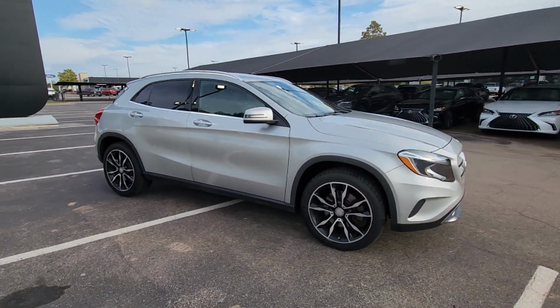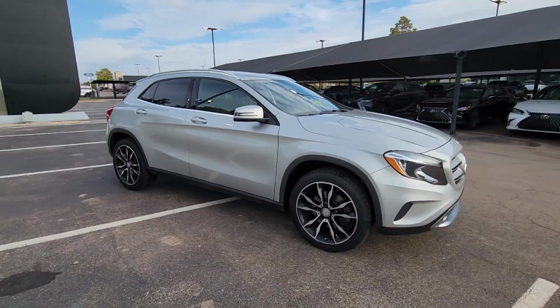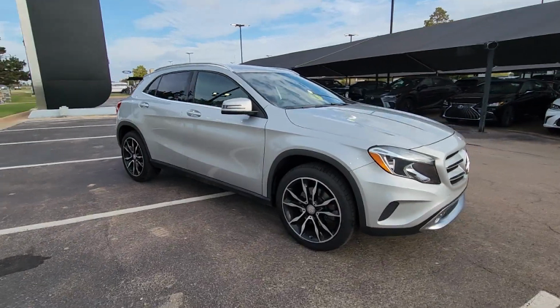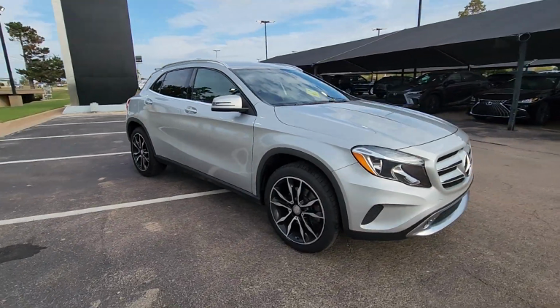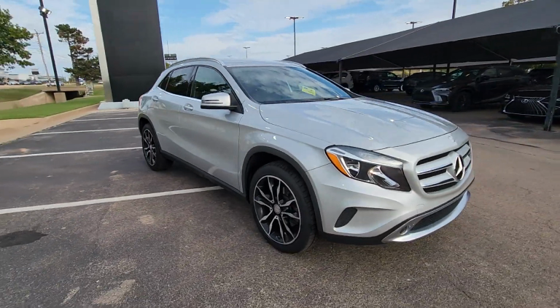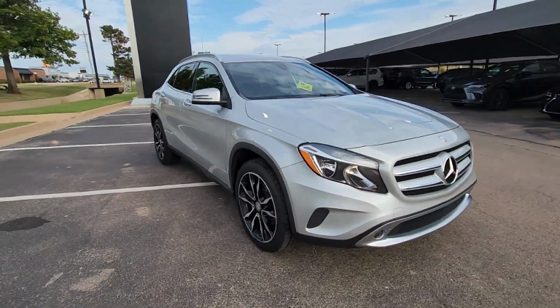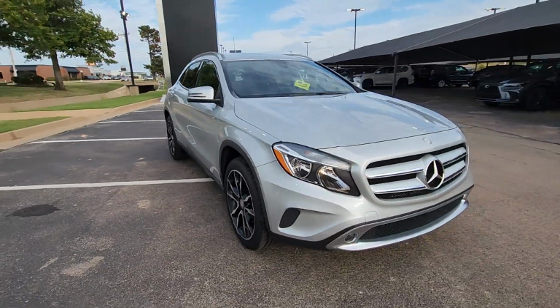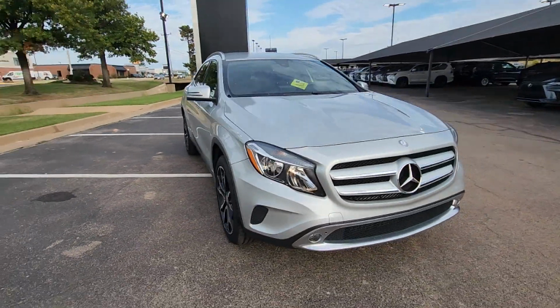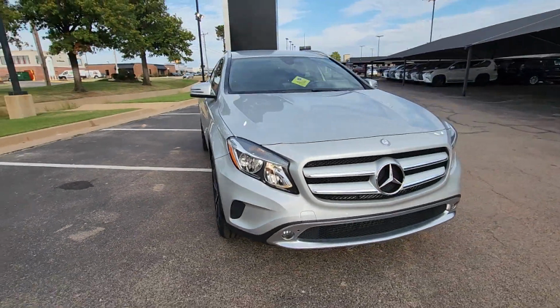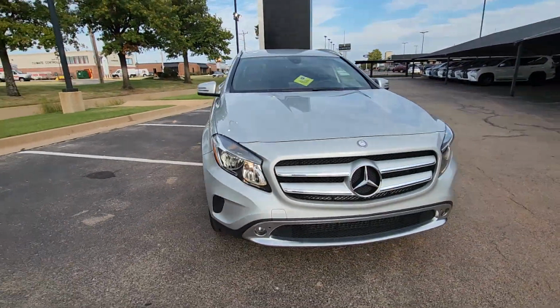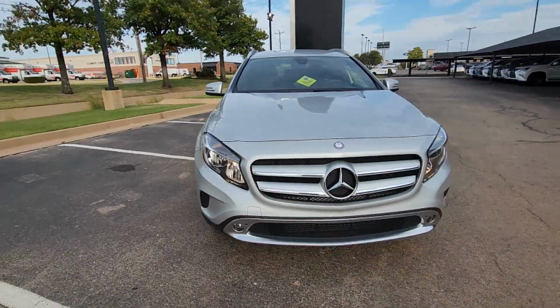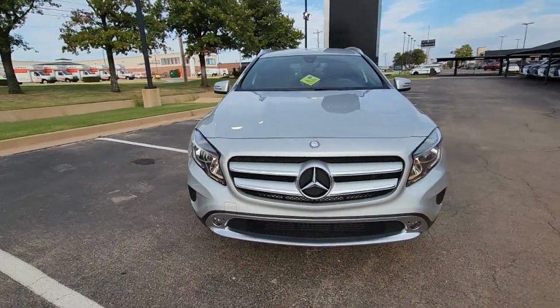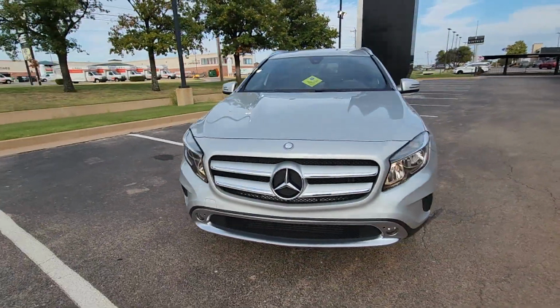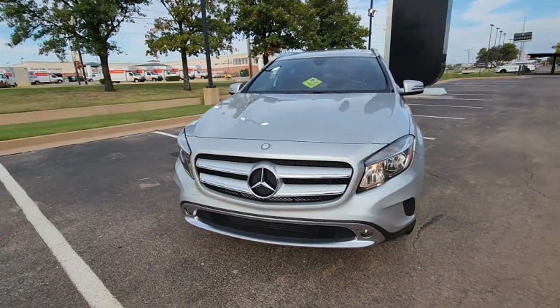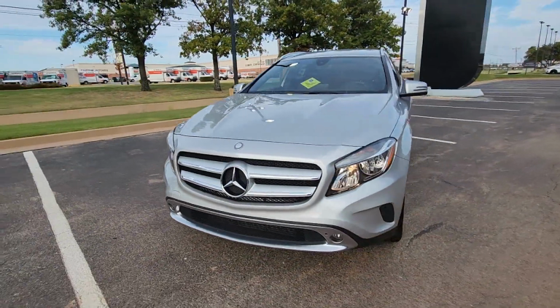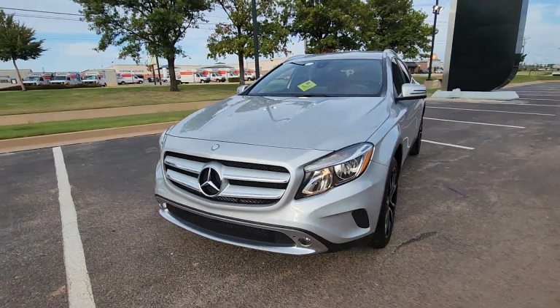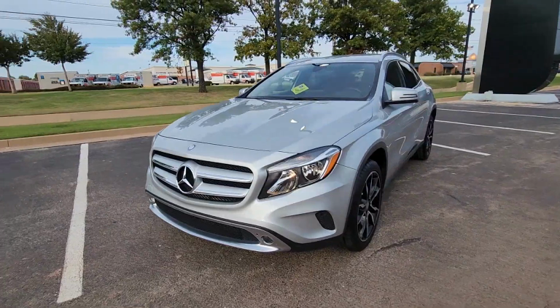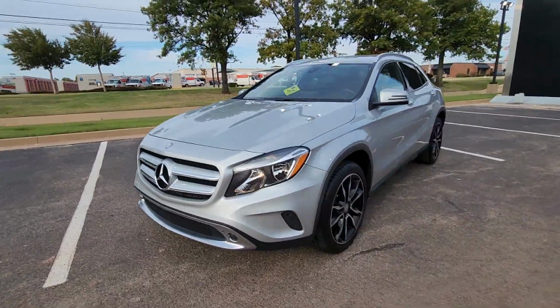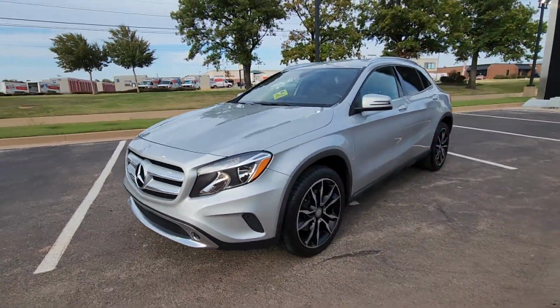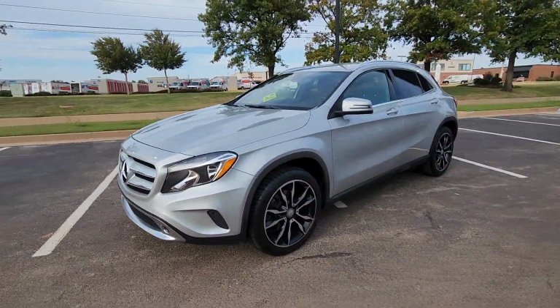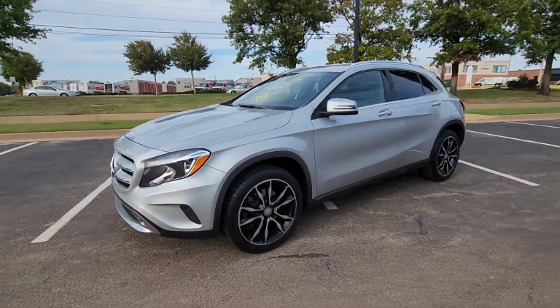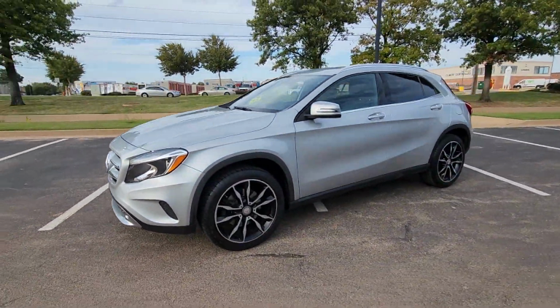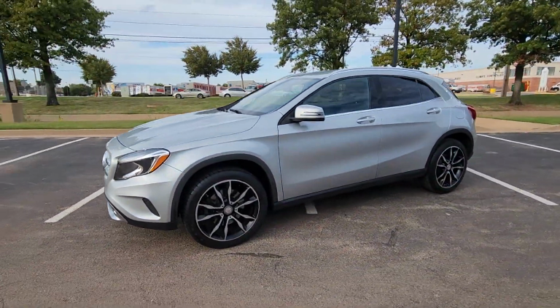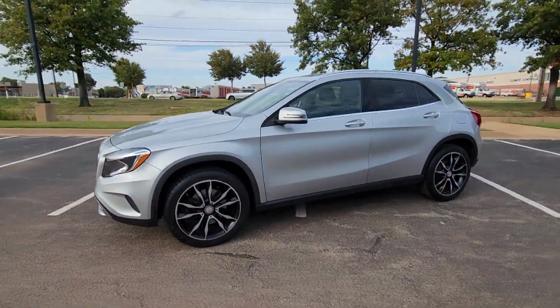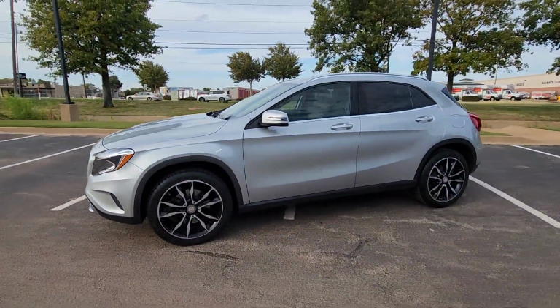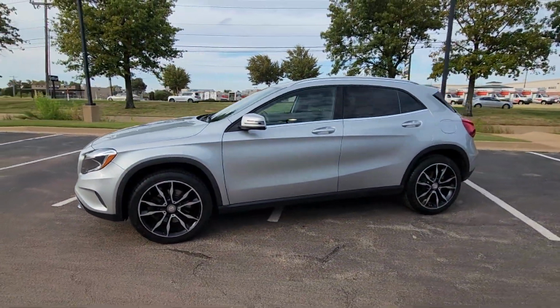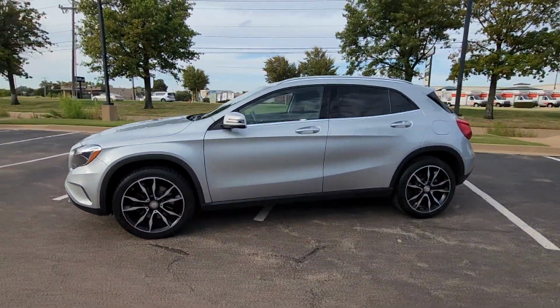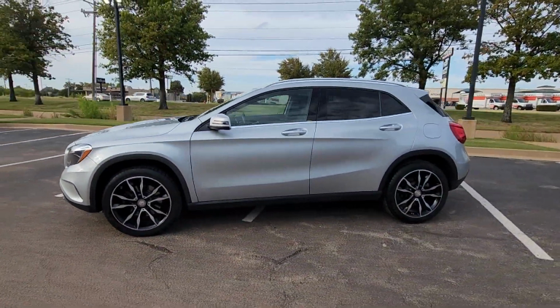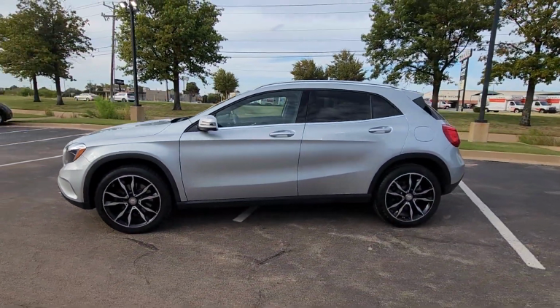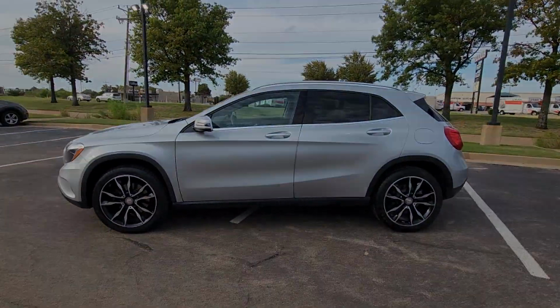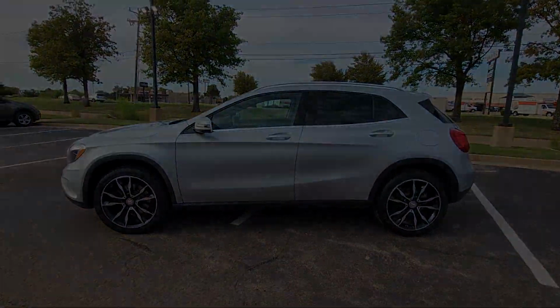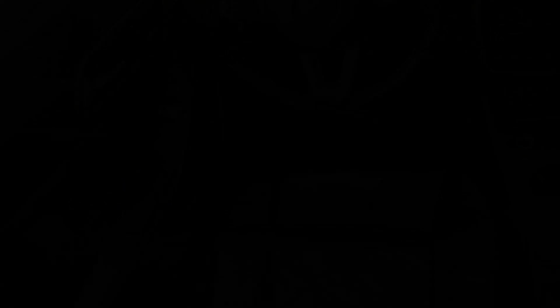Compact, agile, adventurous, and equipped for navigating urban landscapes as well as winding back roads, this sleek, capable crossover brings the spirit of its motorsport heritage along on every journey.